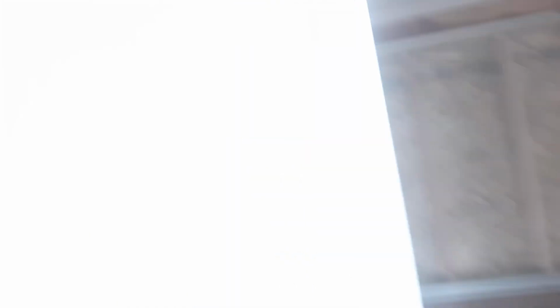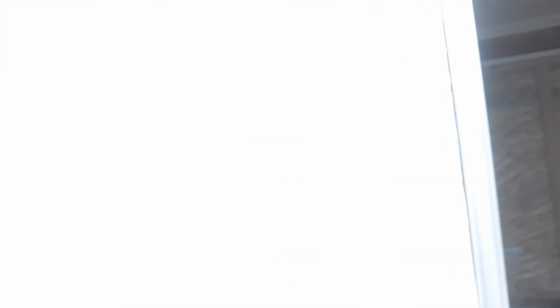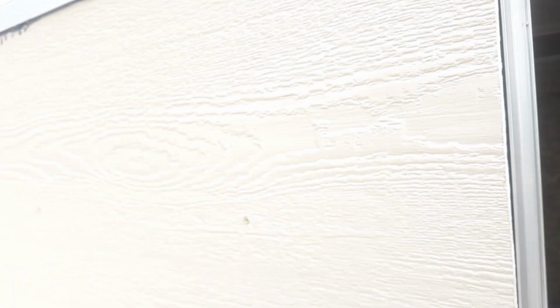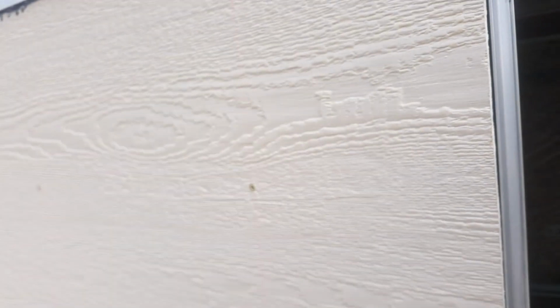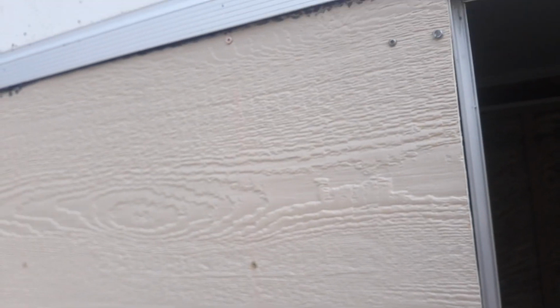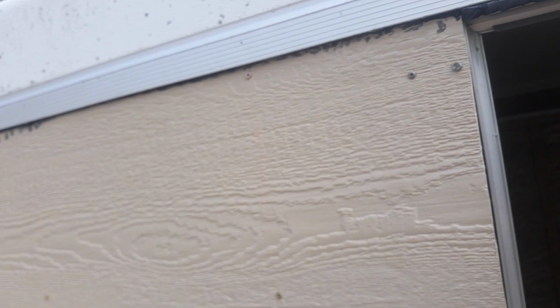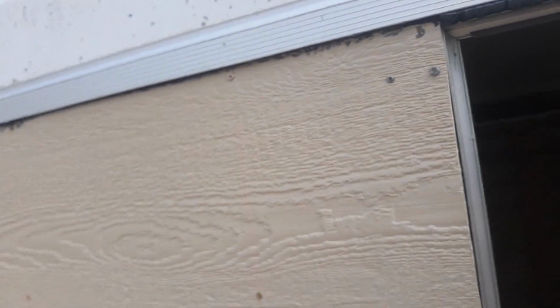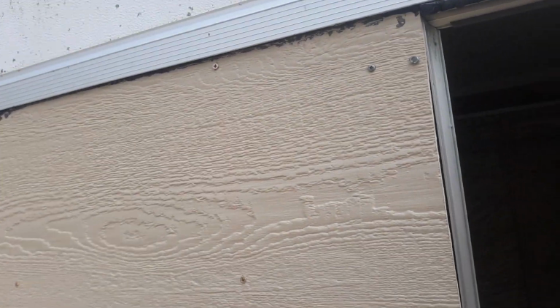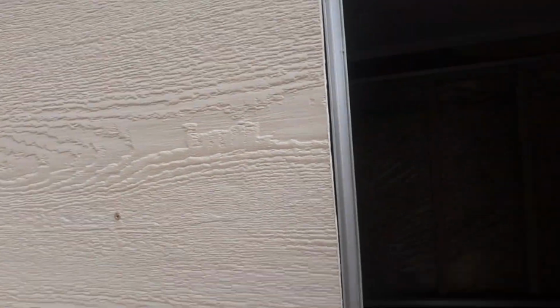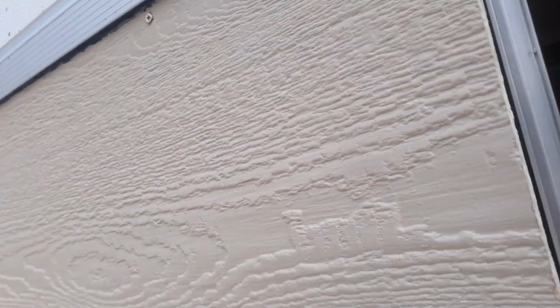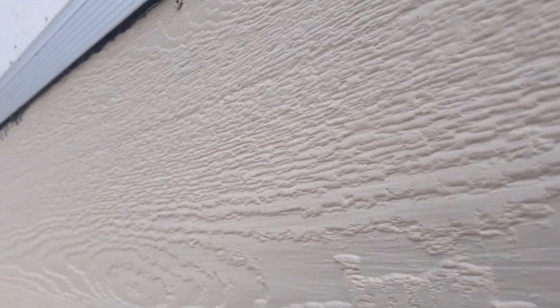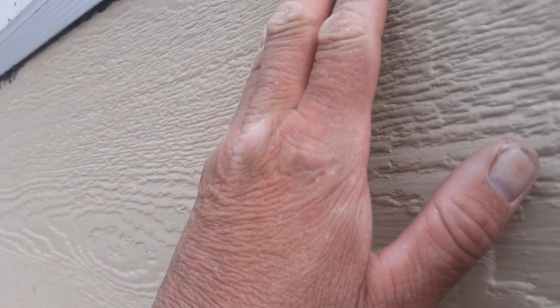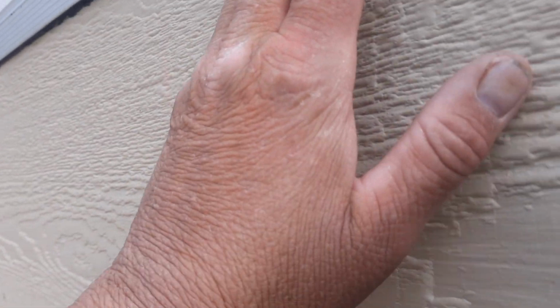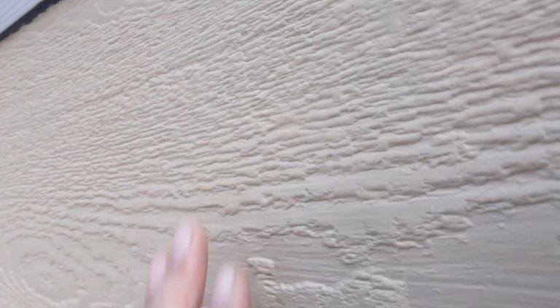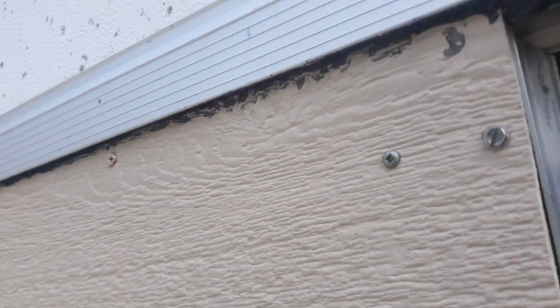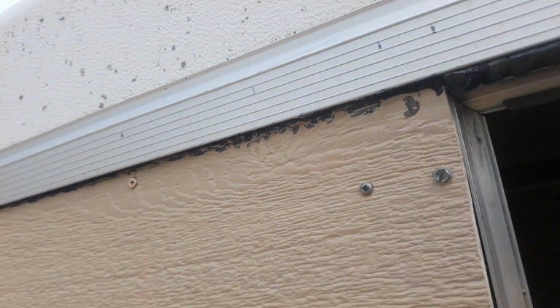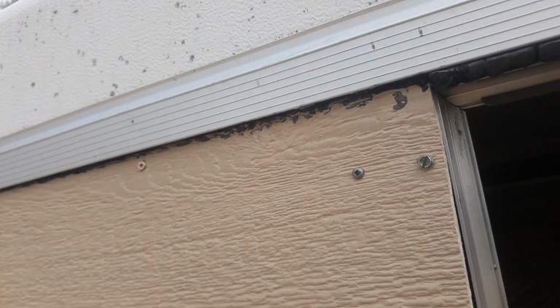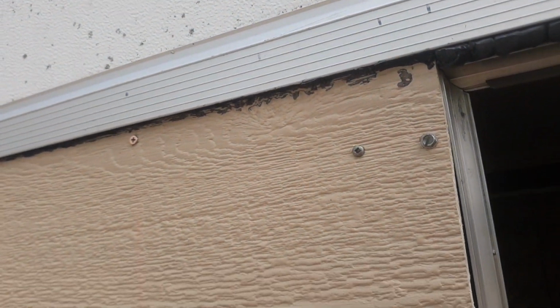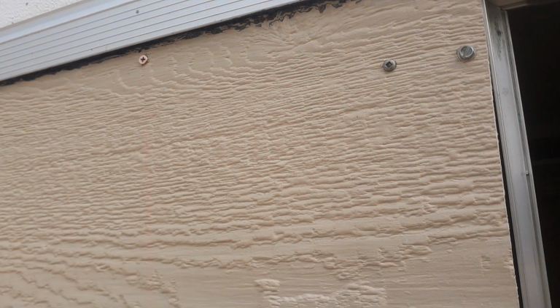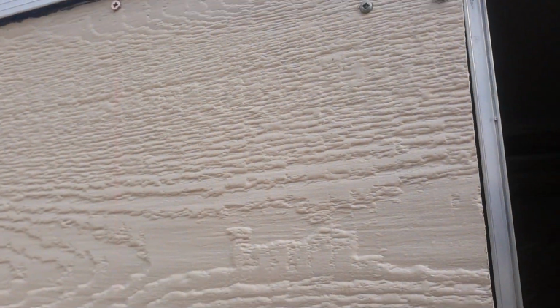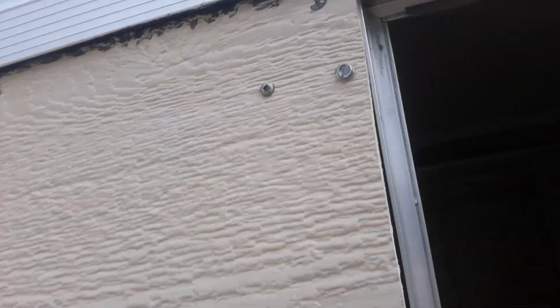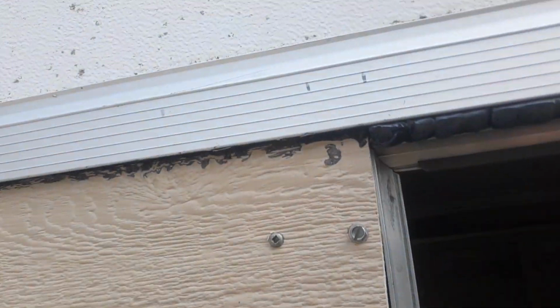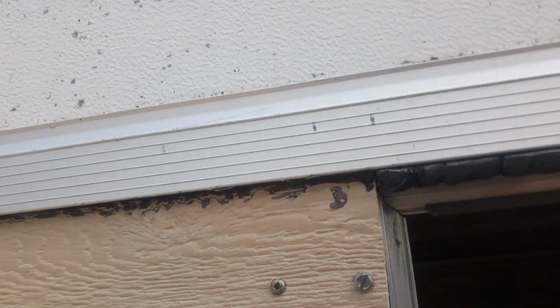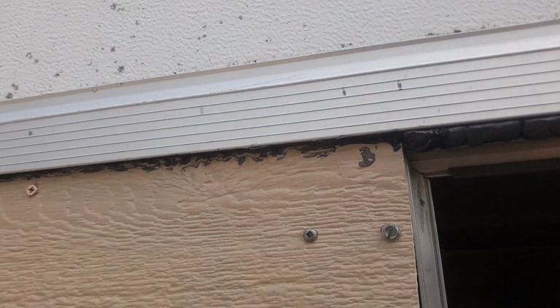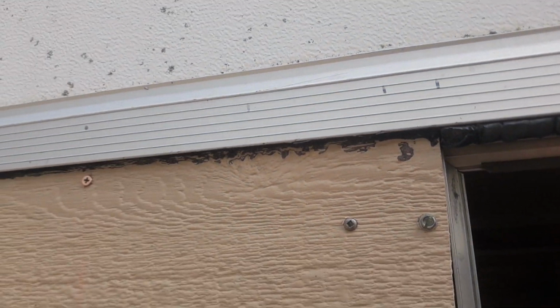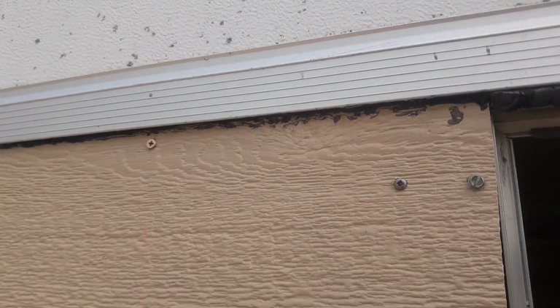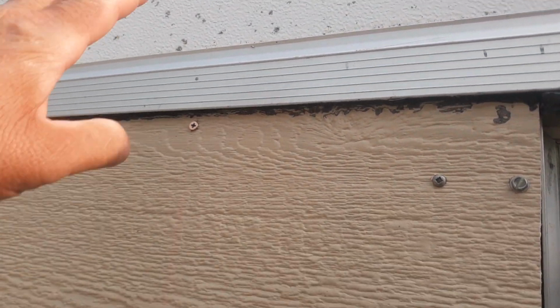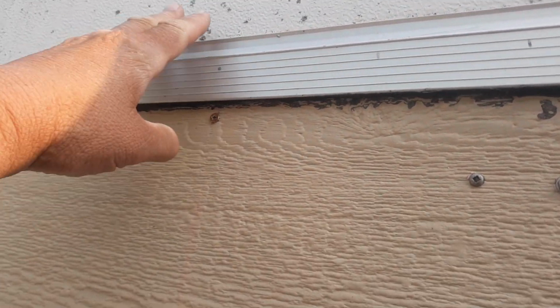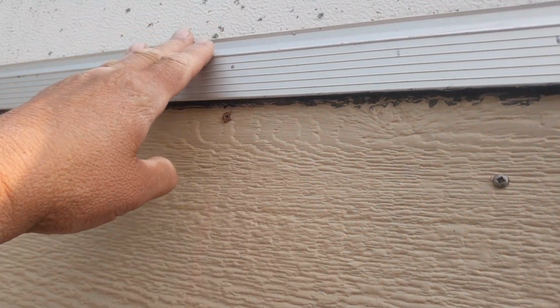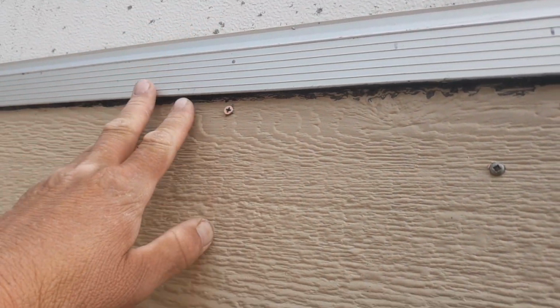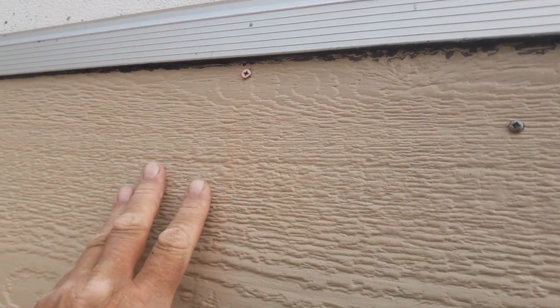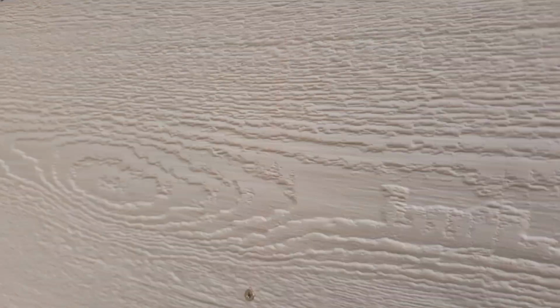They come out here. Then I tucked the paneling underneath there, underneath that drip edge. So now the rain will come down and come over the top of it.